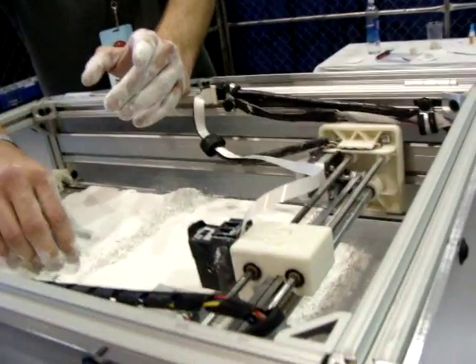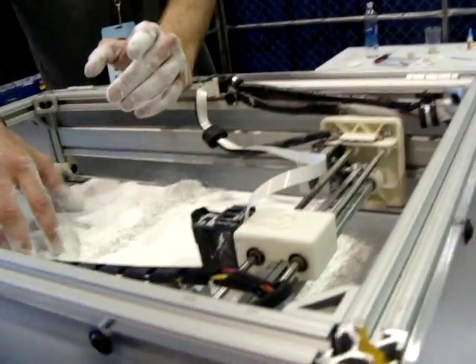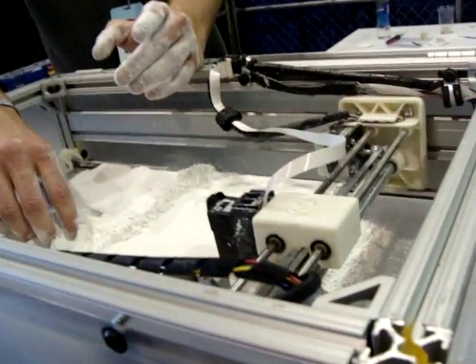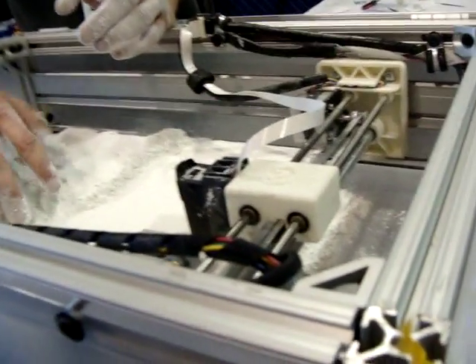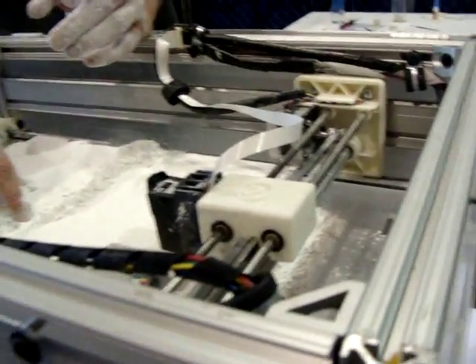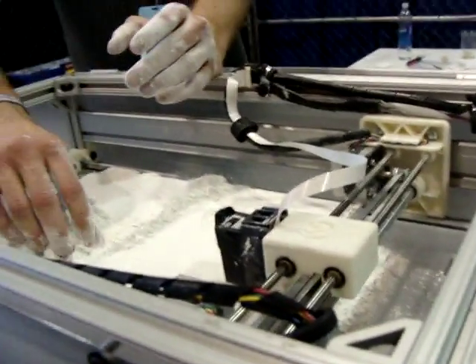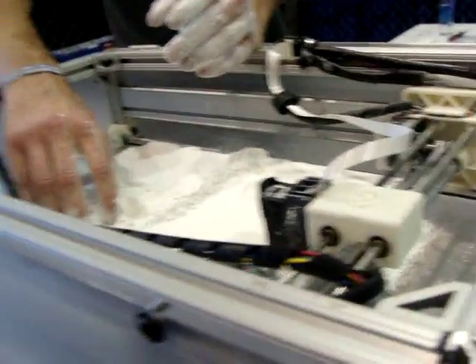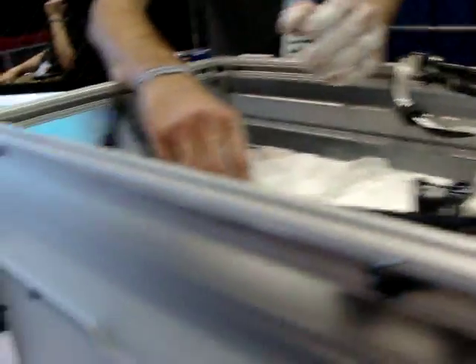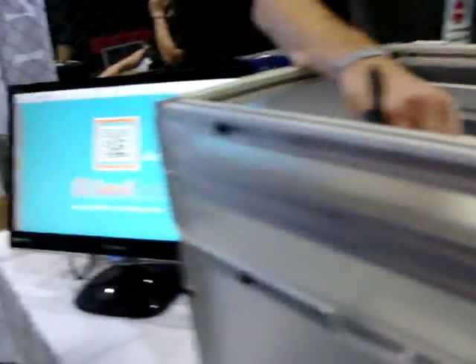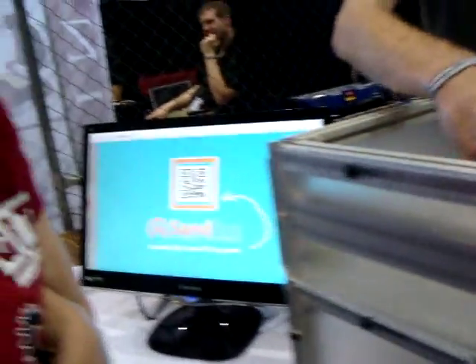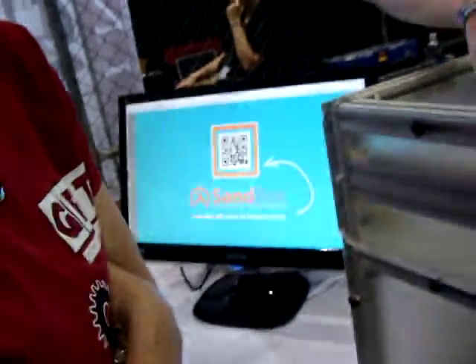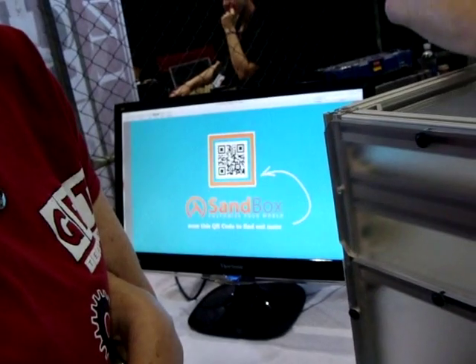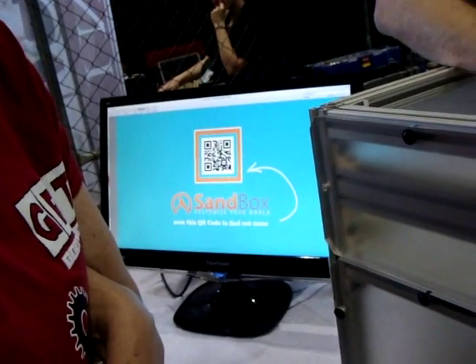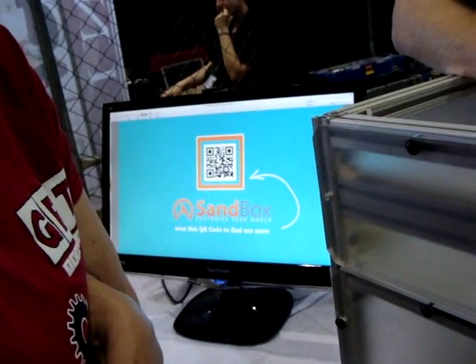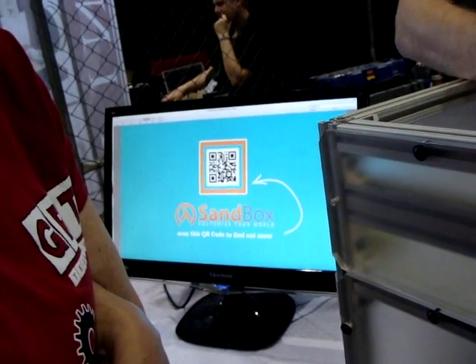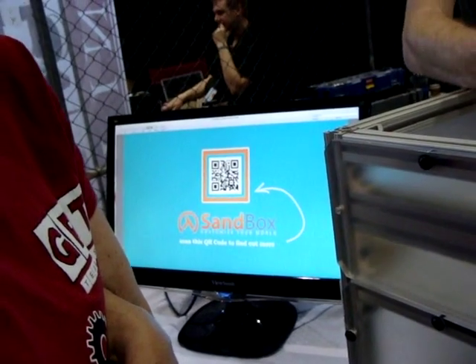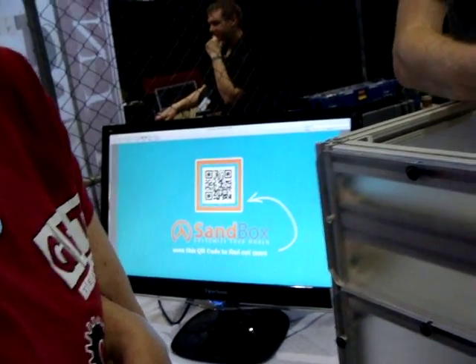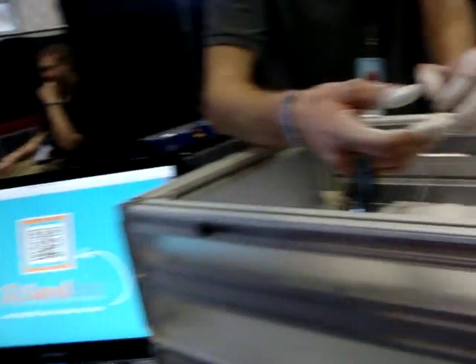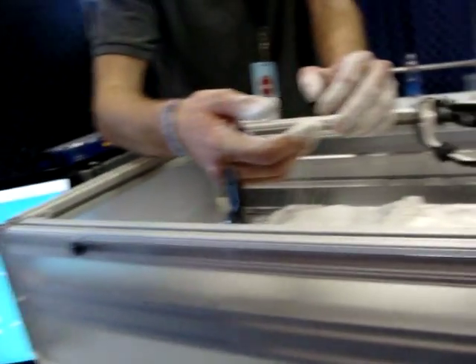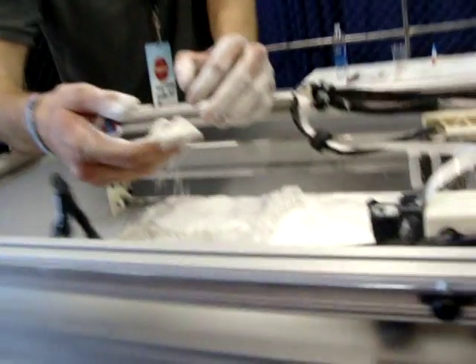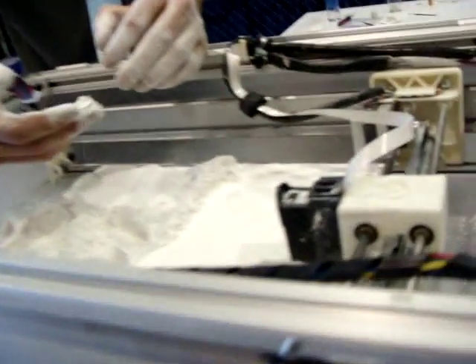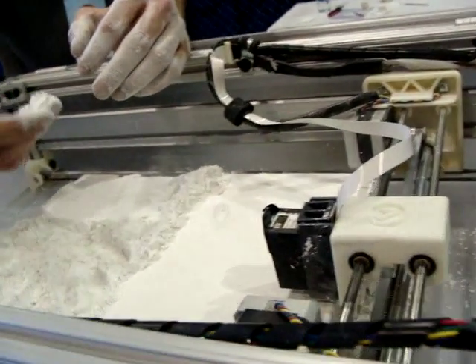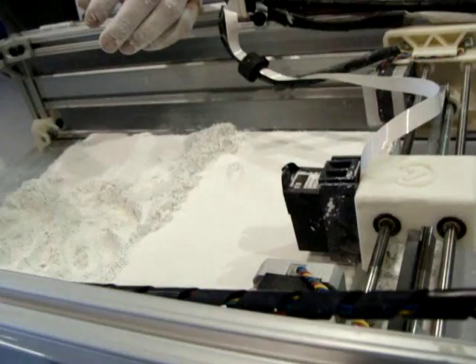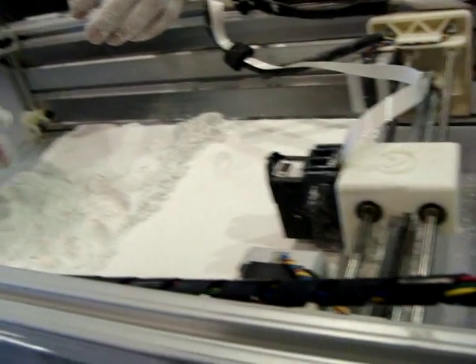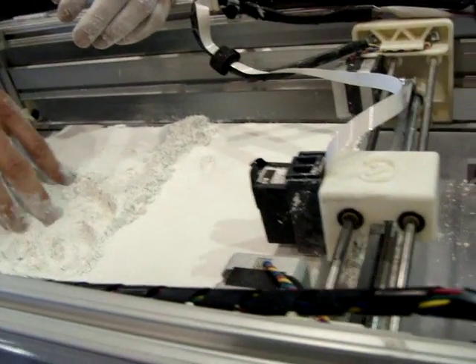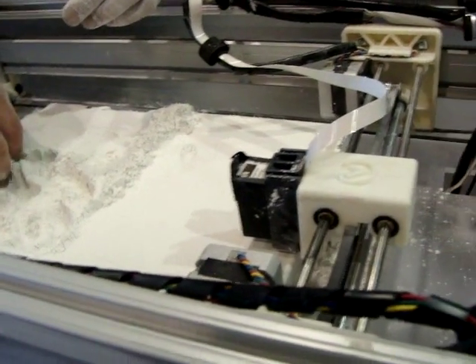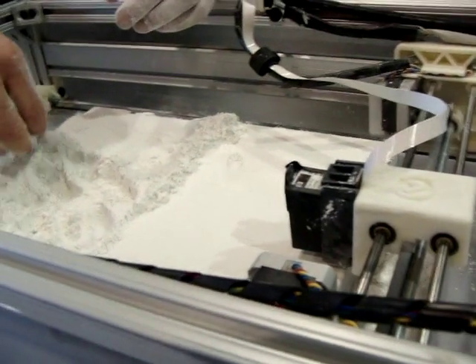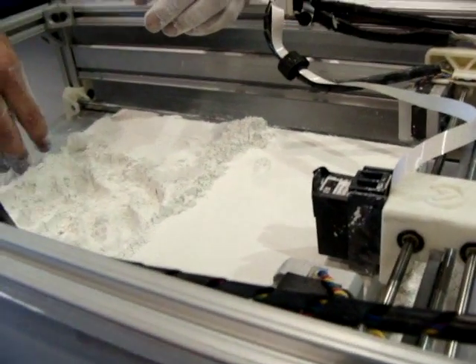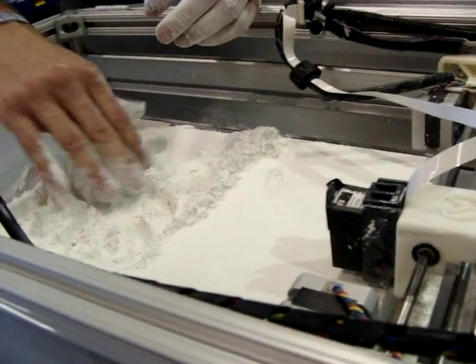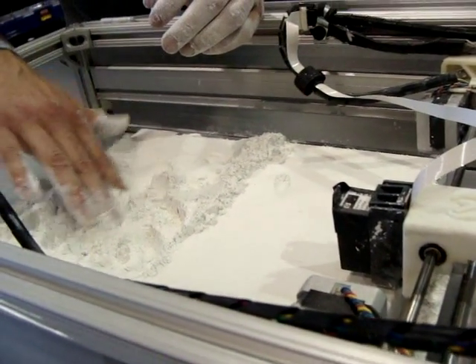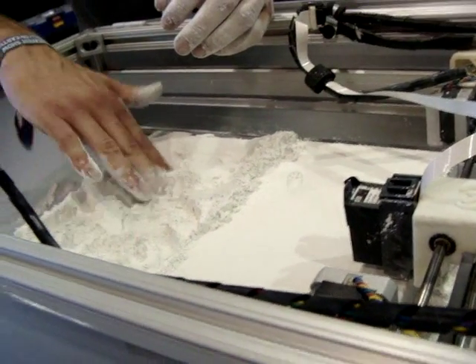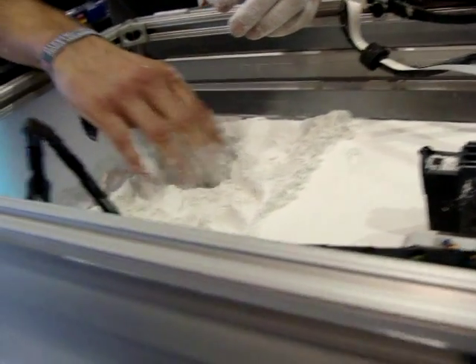What is this called? The machine in the sandbox — we call it the sandbox. Europeans like to call this digital sand. Yeah, digital sand. I think it's a cool term. It is. That's nice.